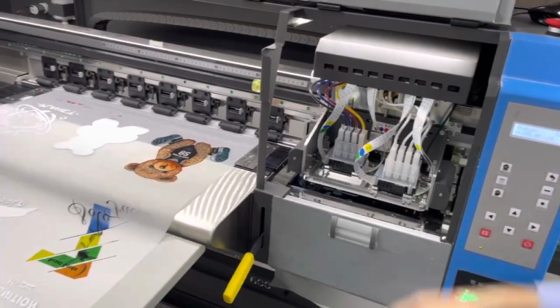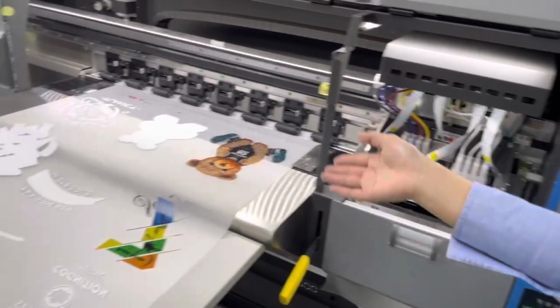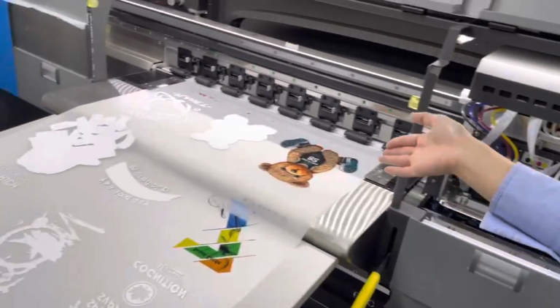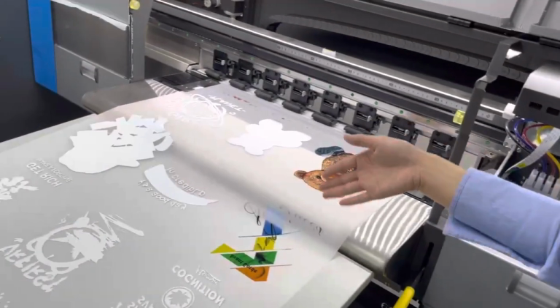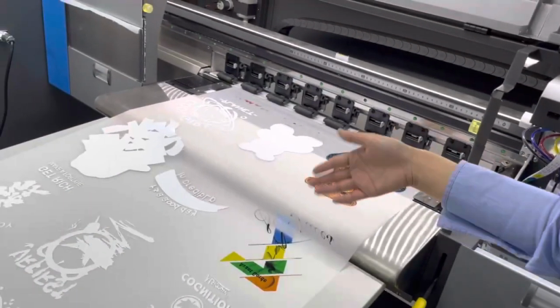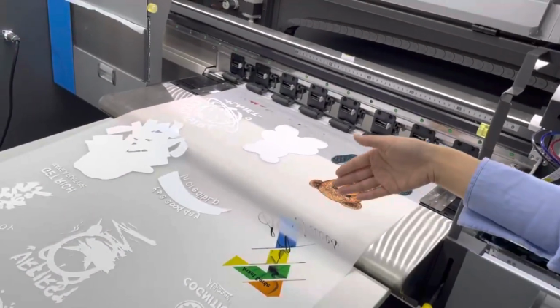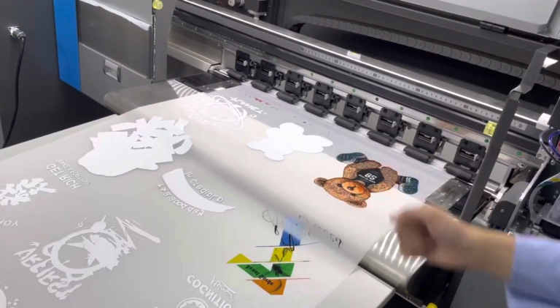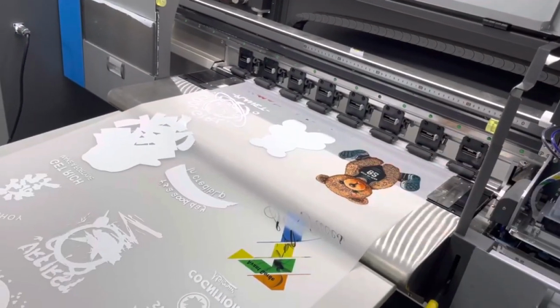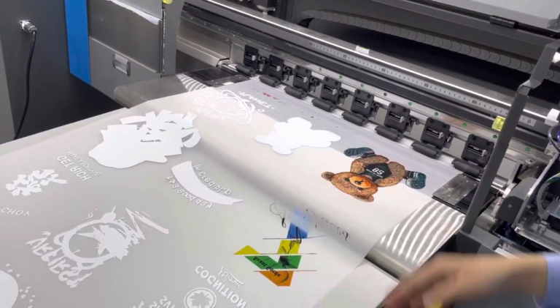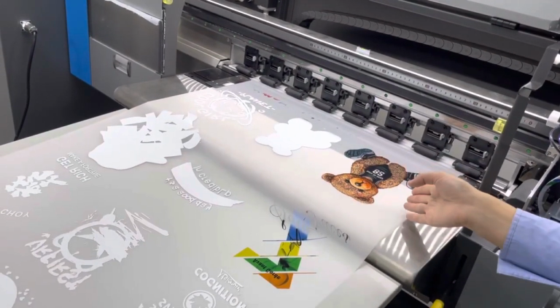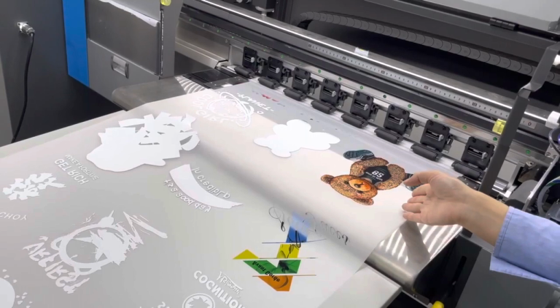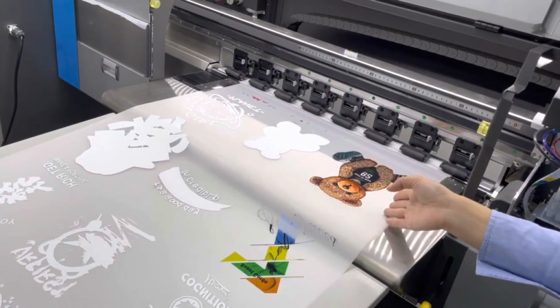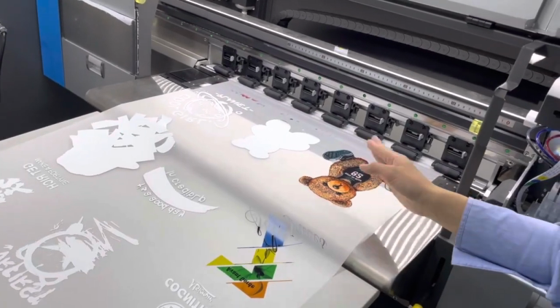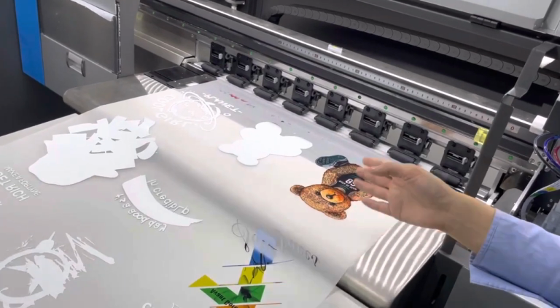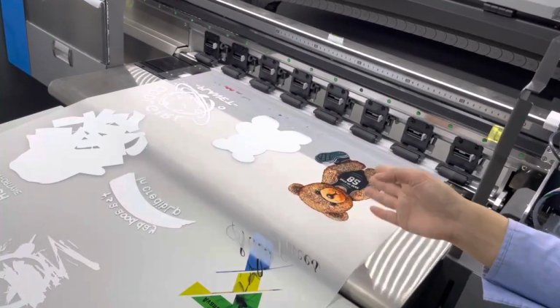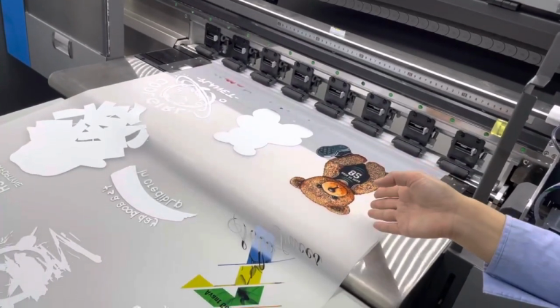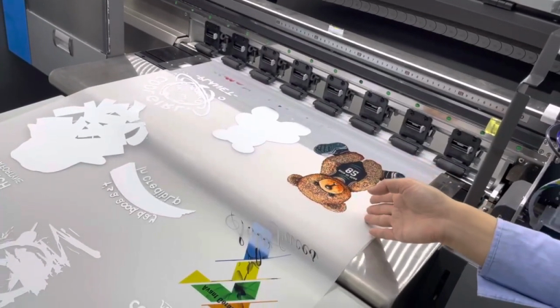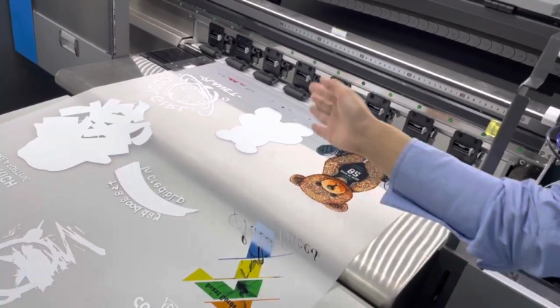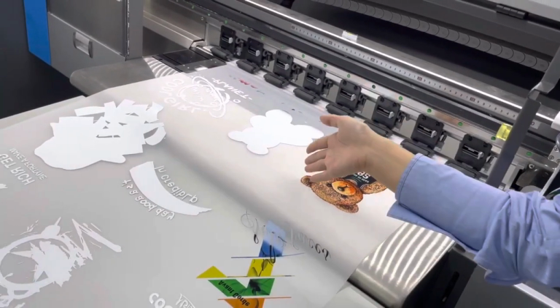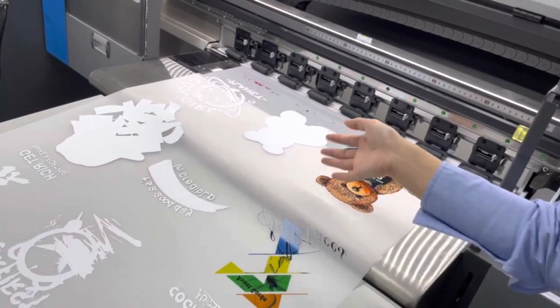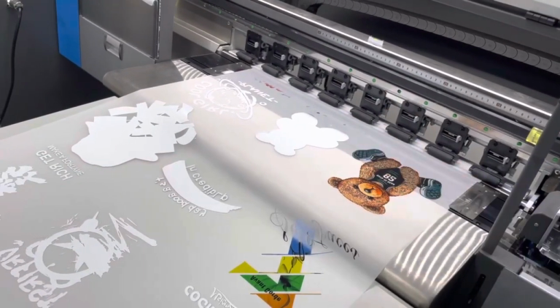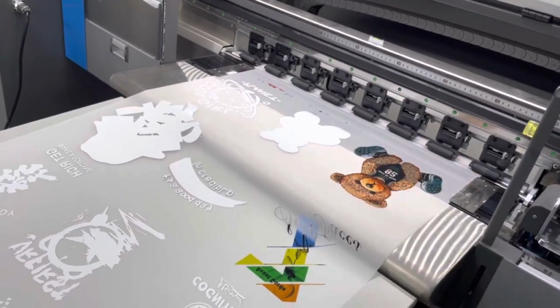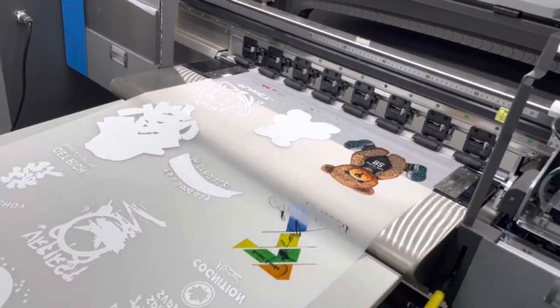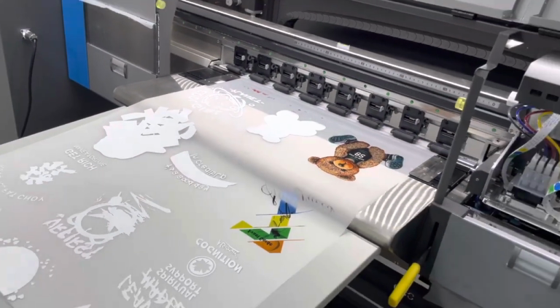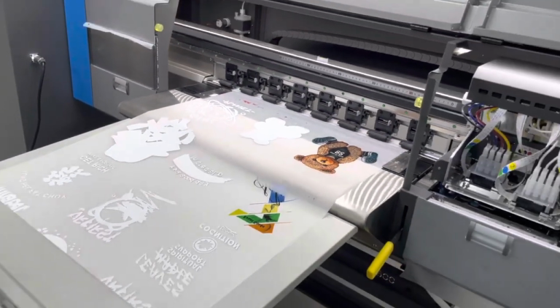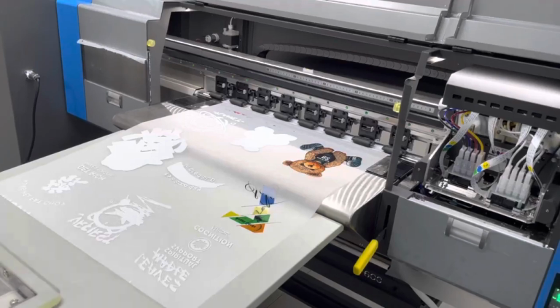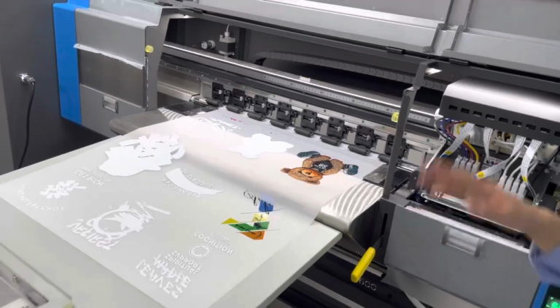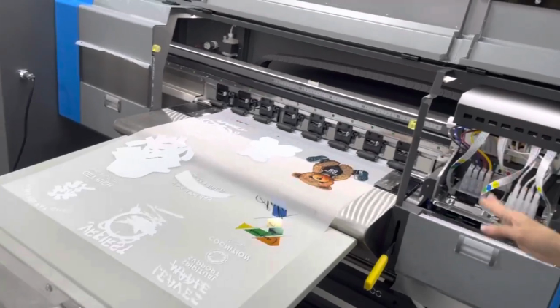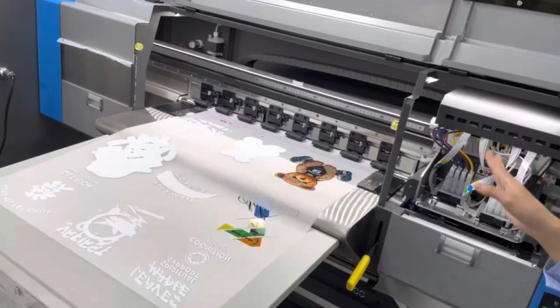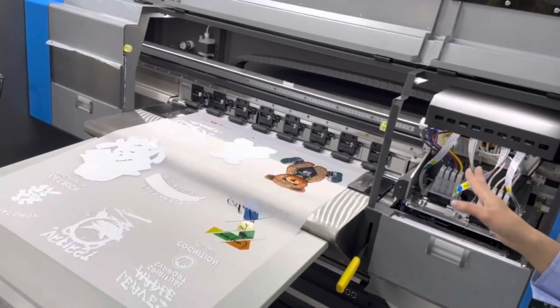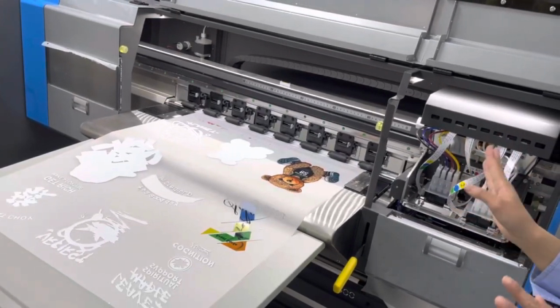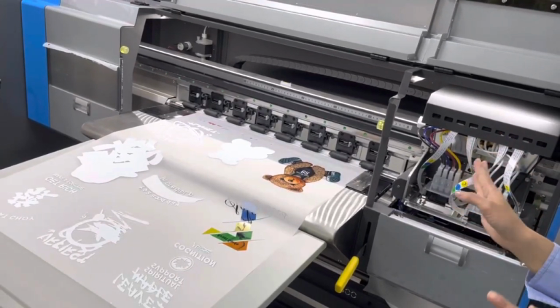You can check the printing as well here. First, the machine will print the CMYK colors and then the white color. That's all for the printer.